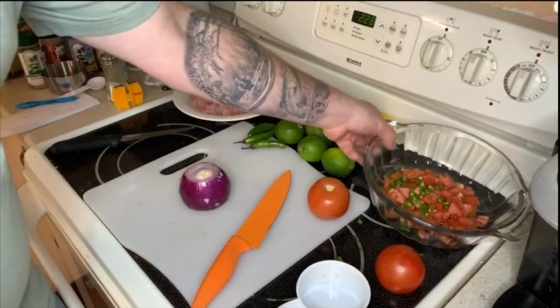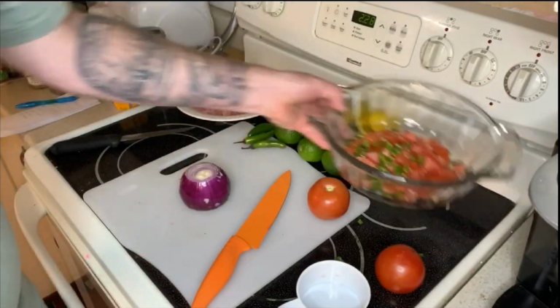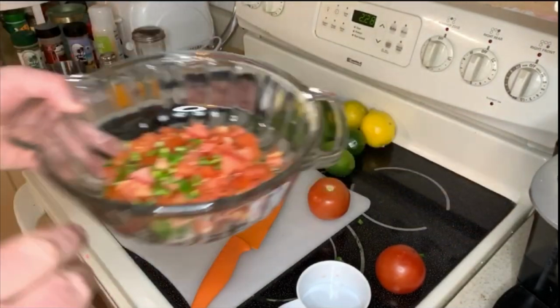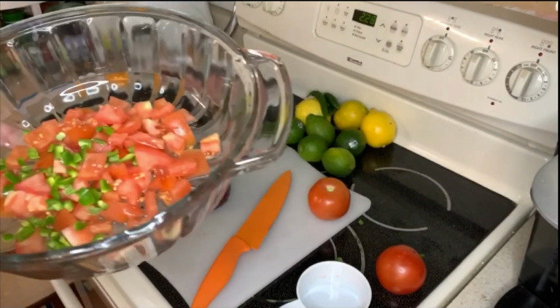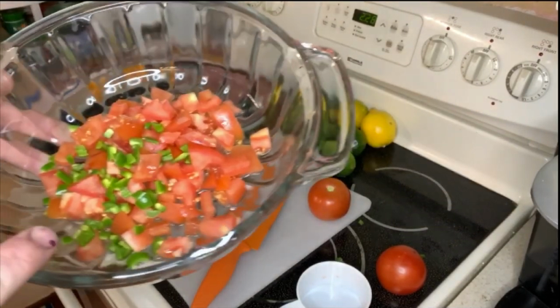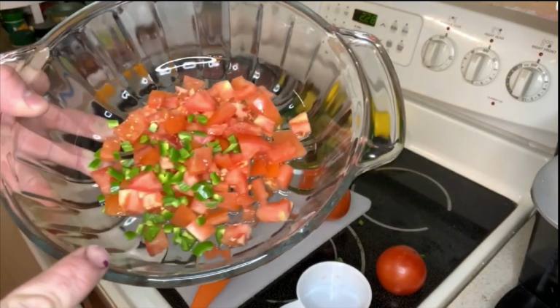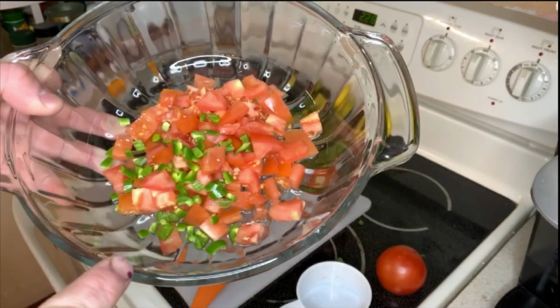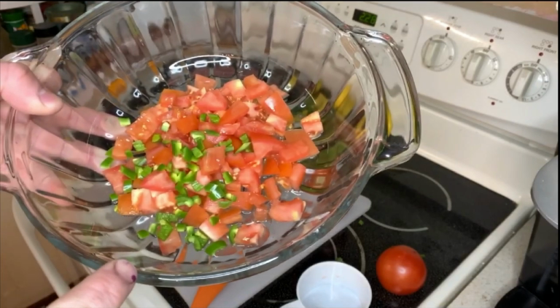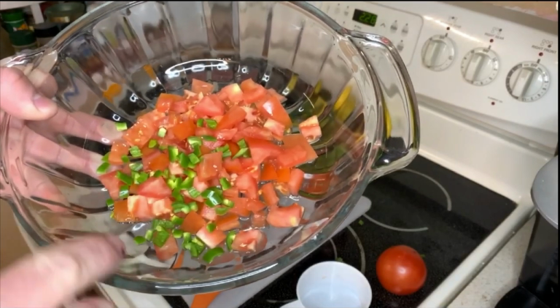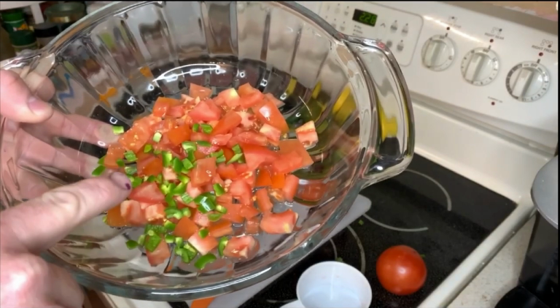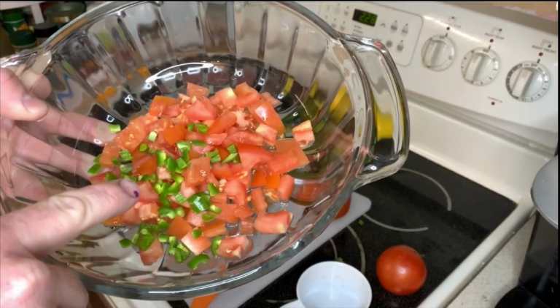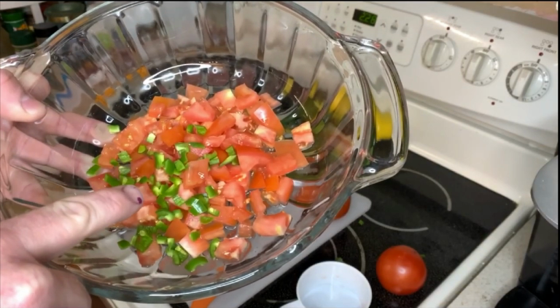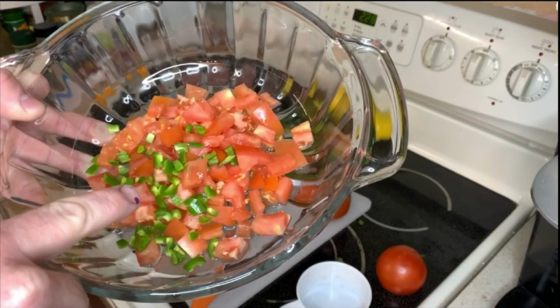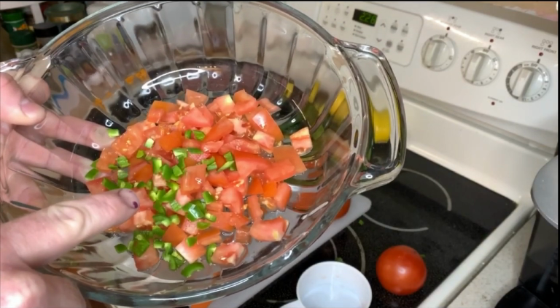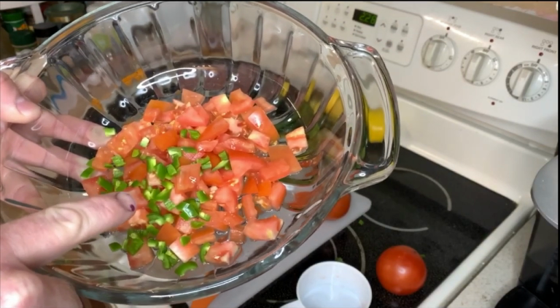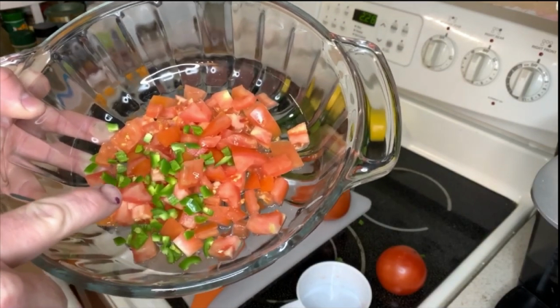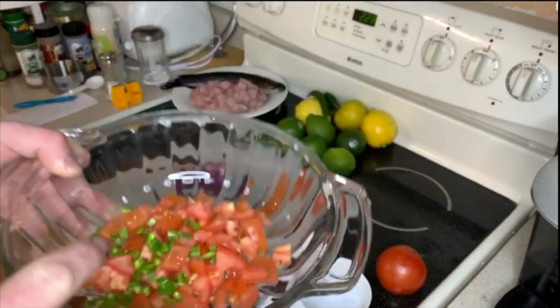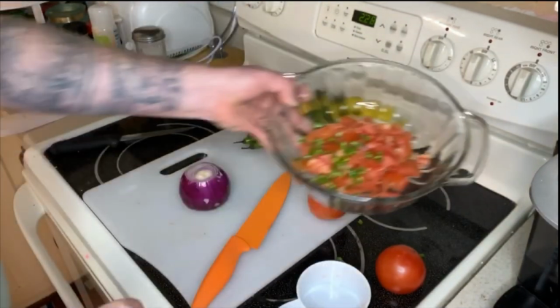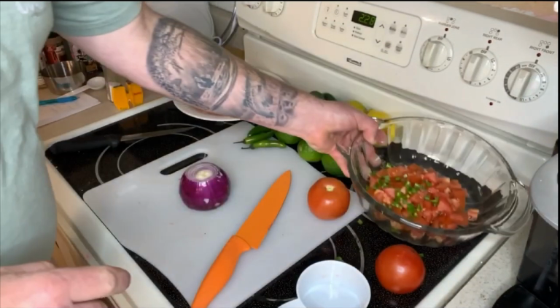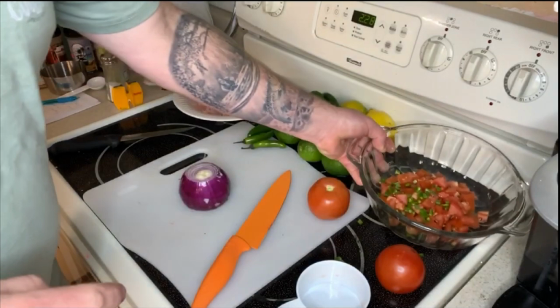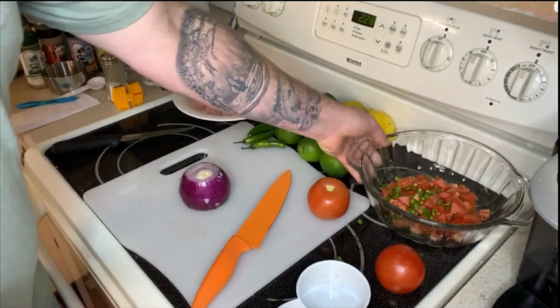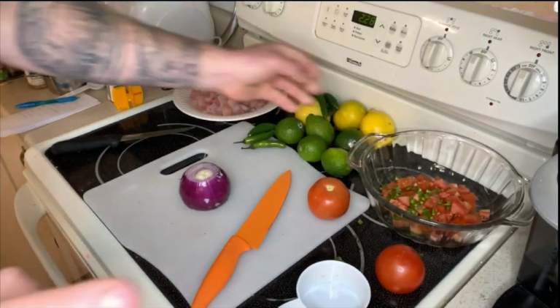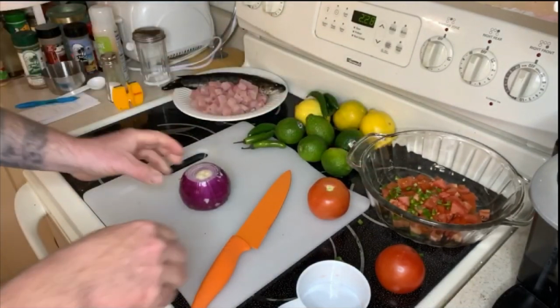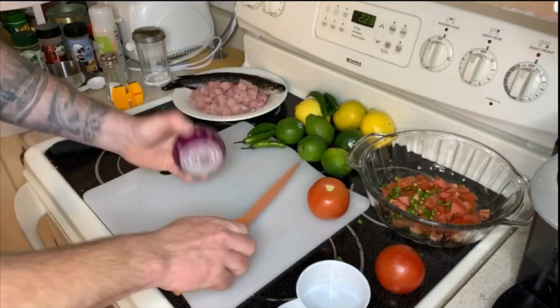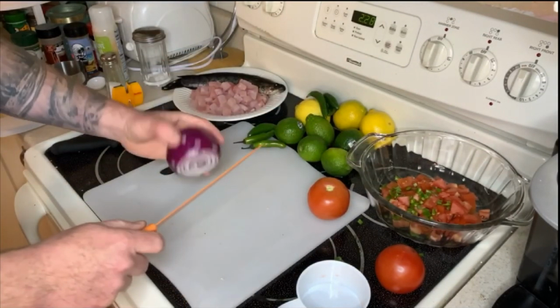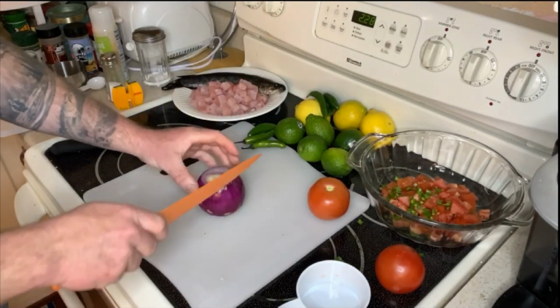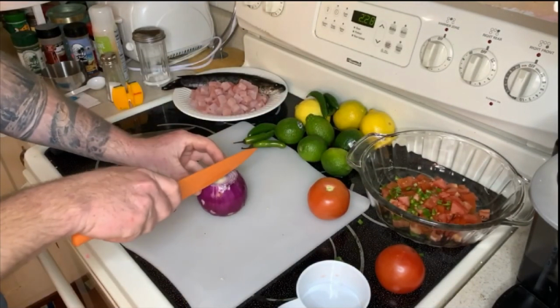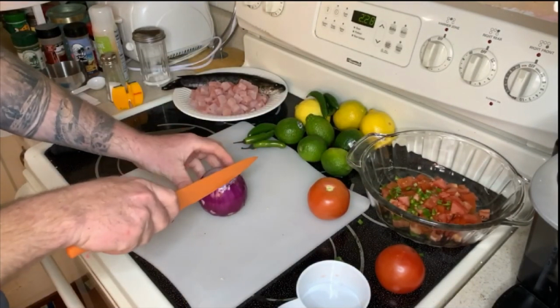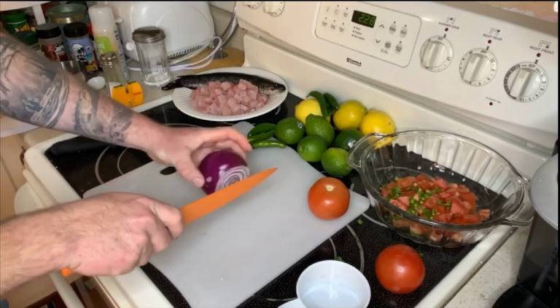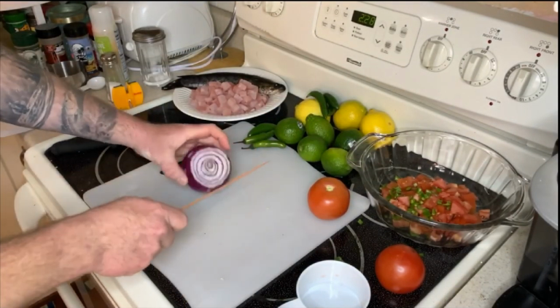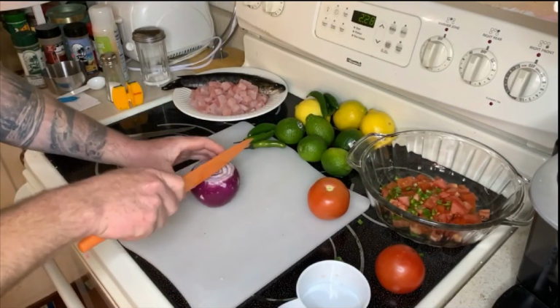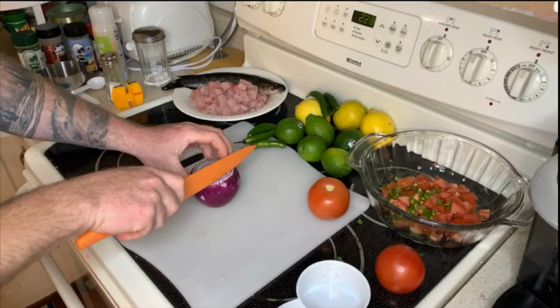You're going to want one cup of chopped tomatoes, one chopped serrano chili — take the seeds out — and then we're going to have a half a cup of red onion, chopped.